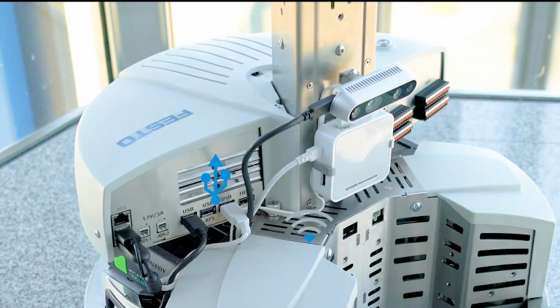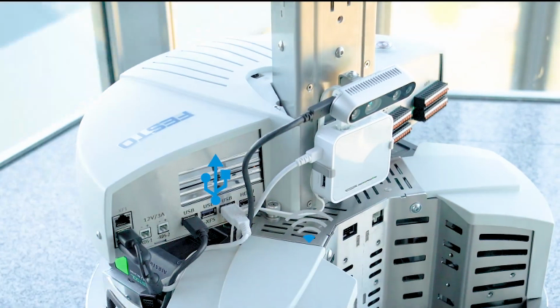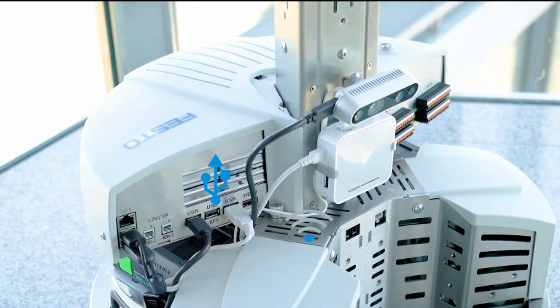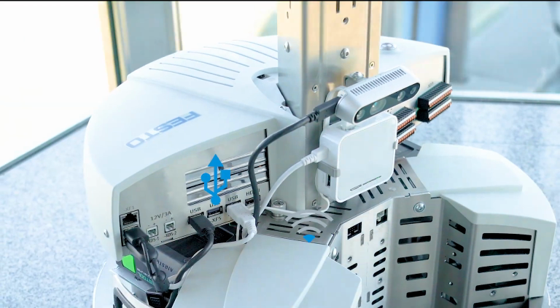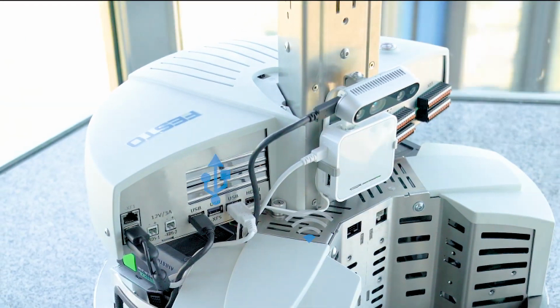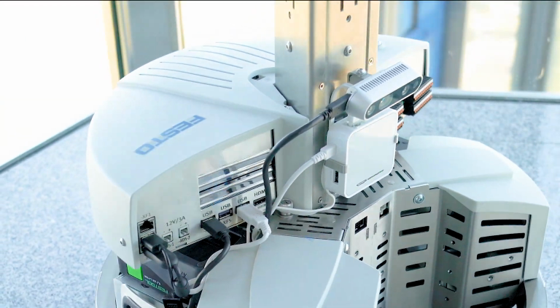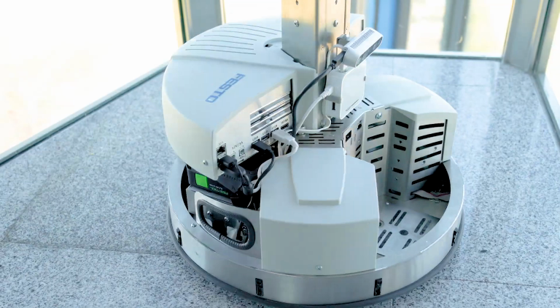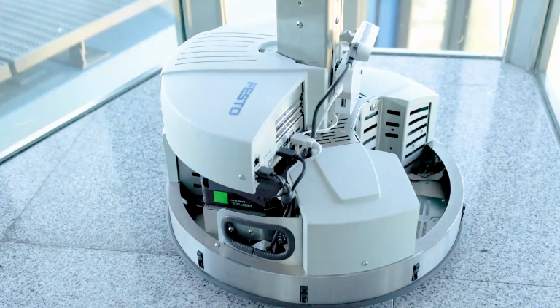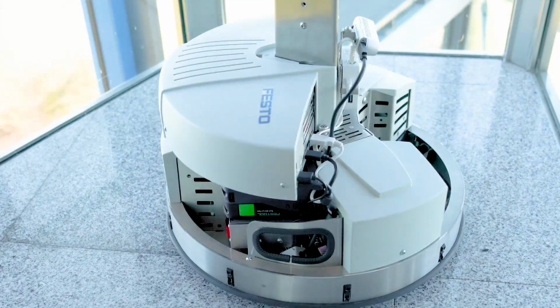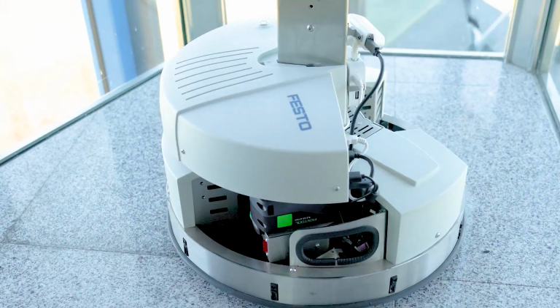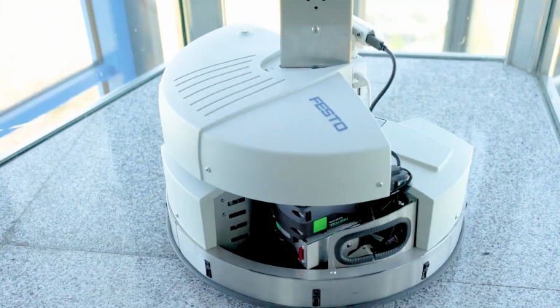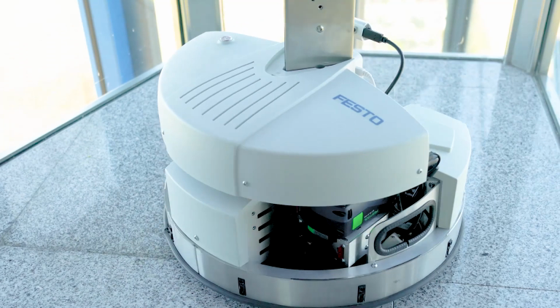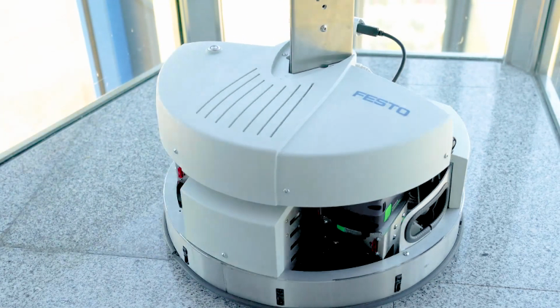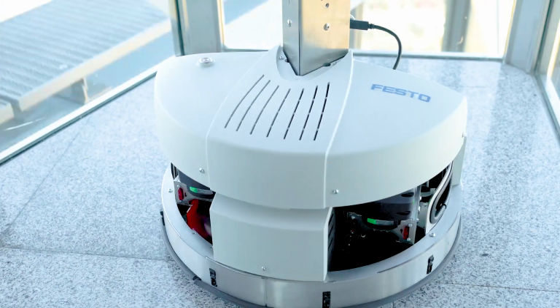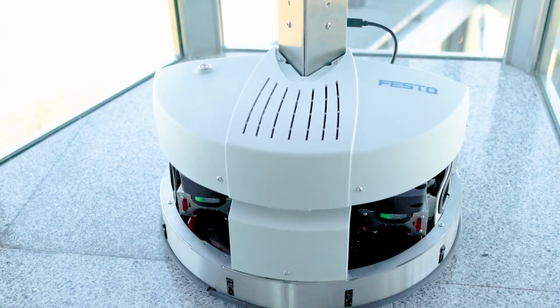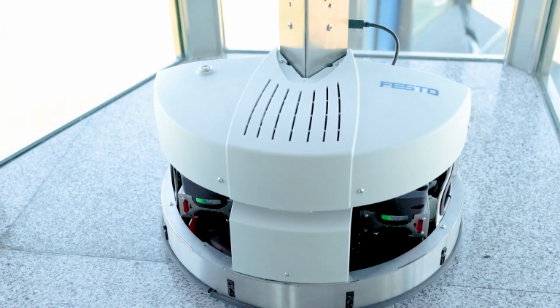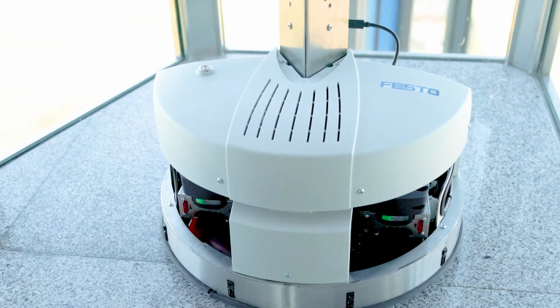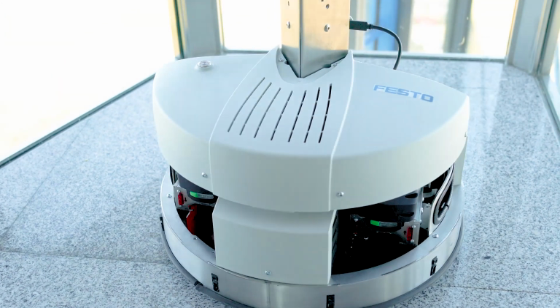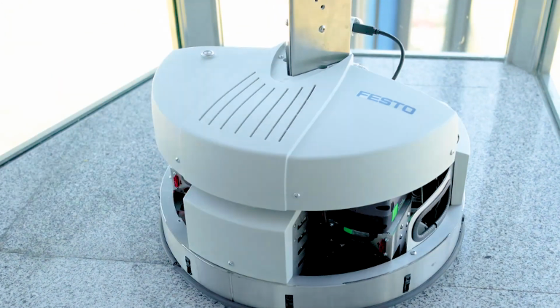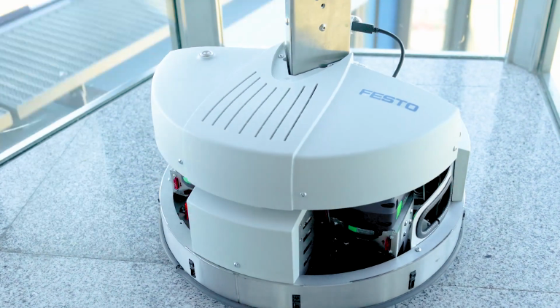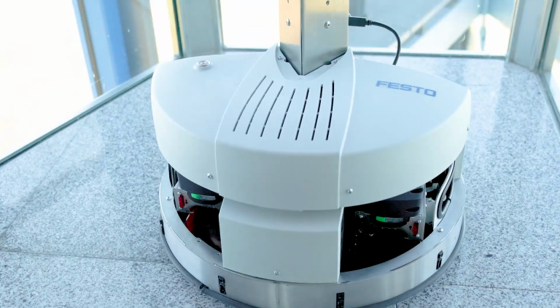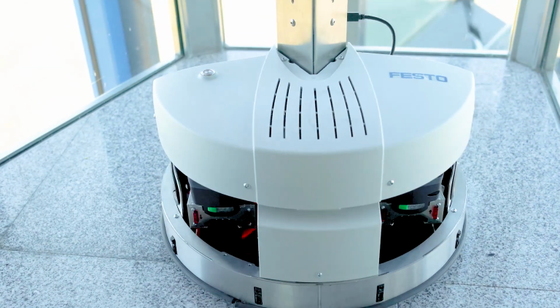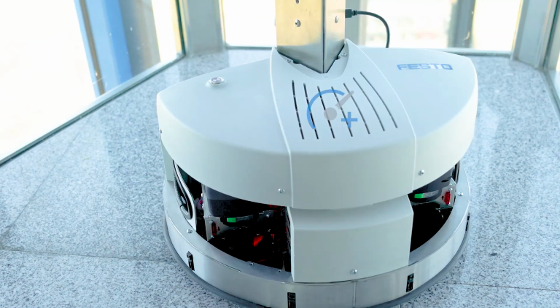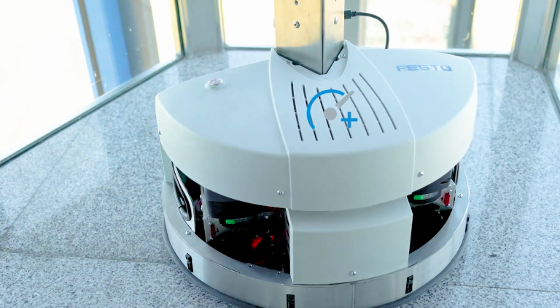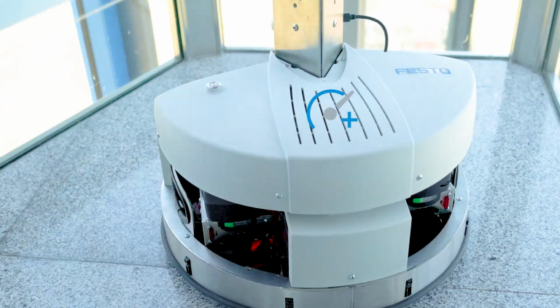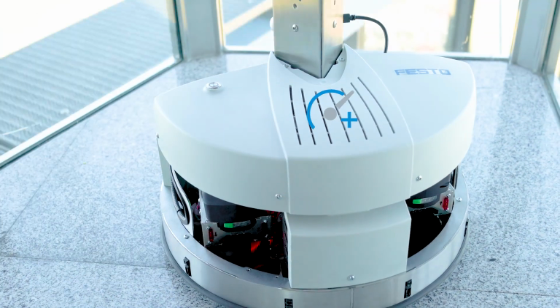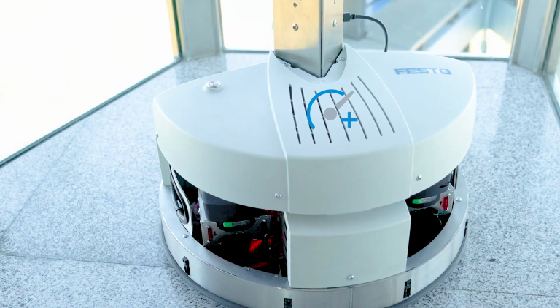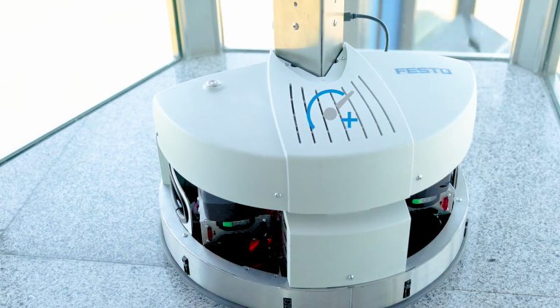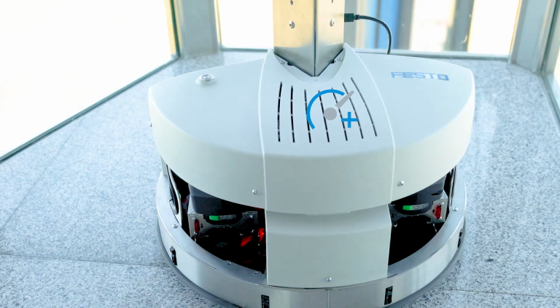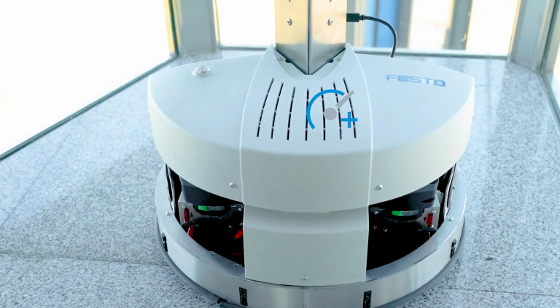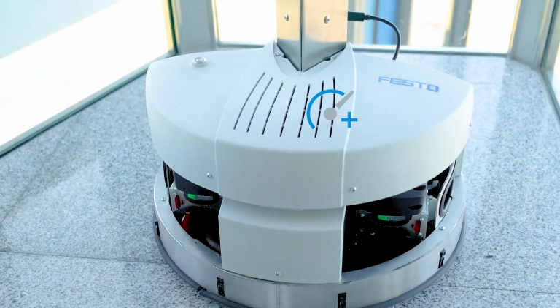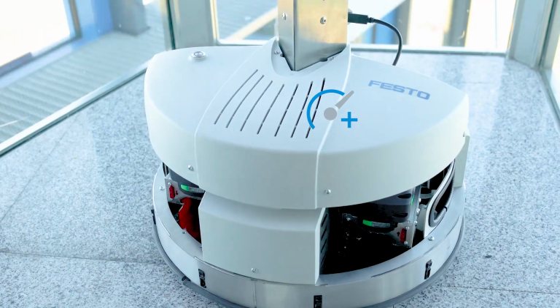Robotino 4 comes with enhanced and updated components and interfaces. Out of the box, our flexible middleware allows Robotino to navigate safe environments using a built-in stereo camera.